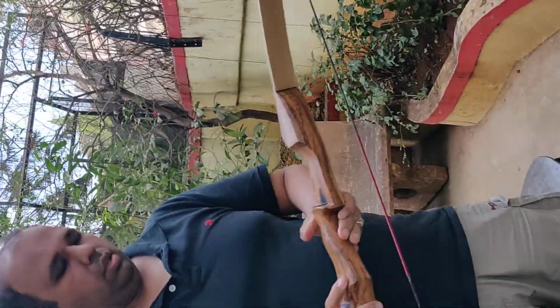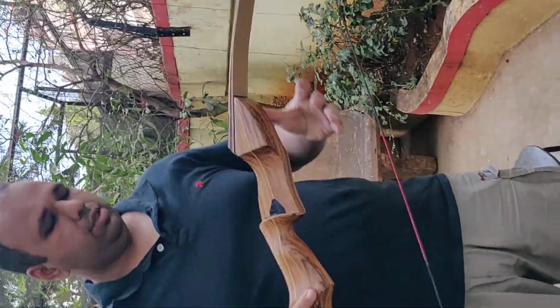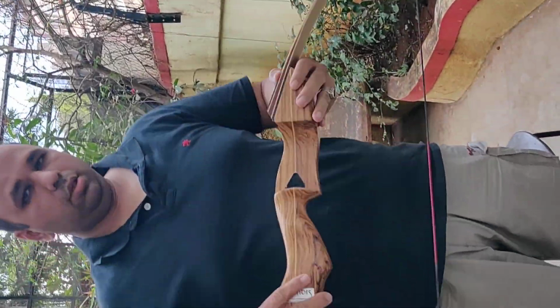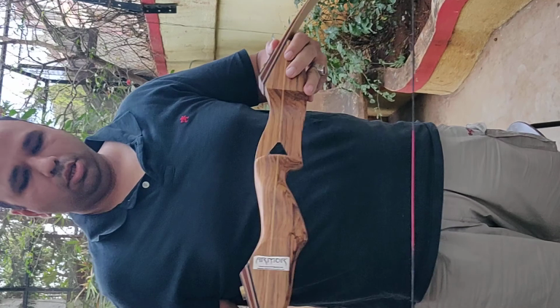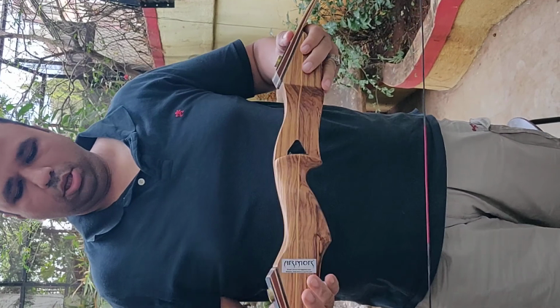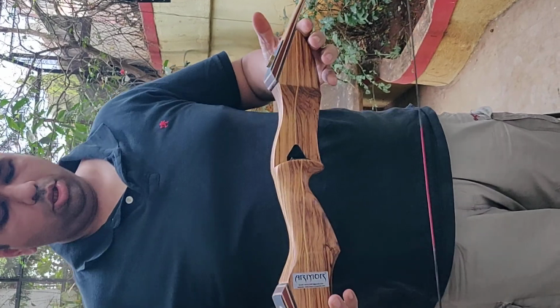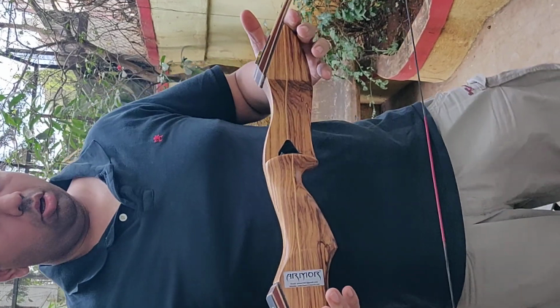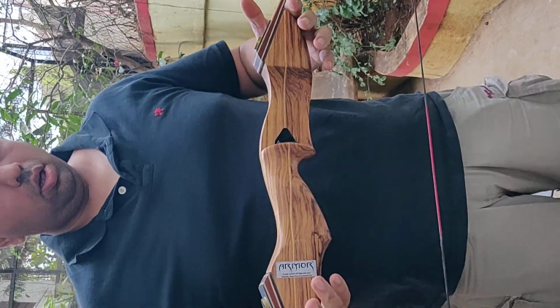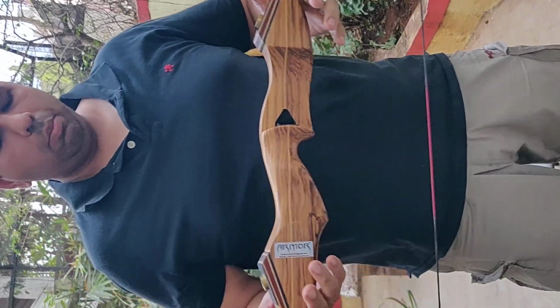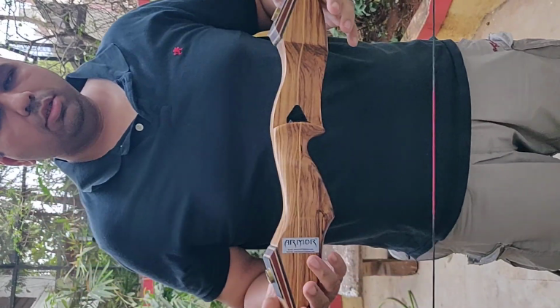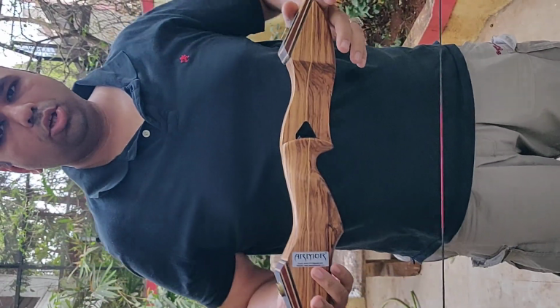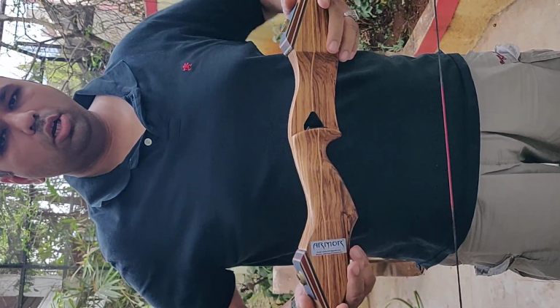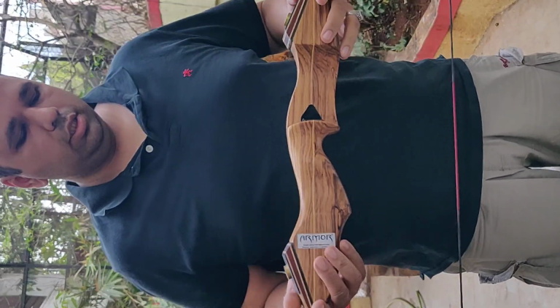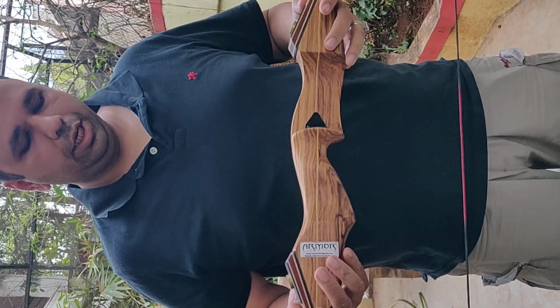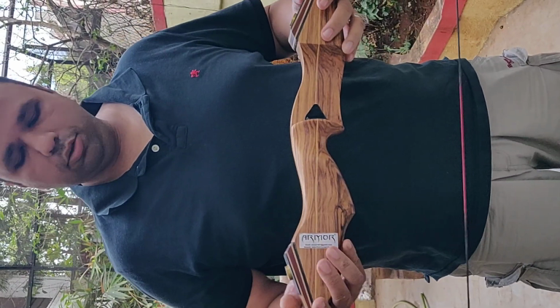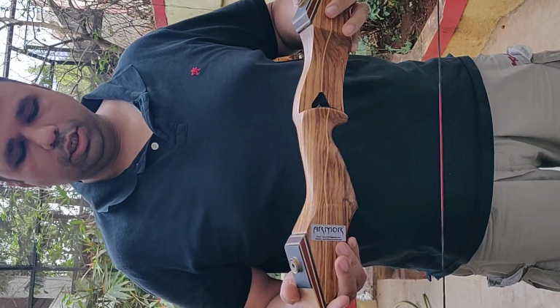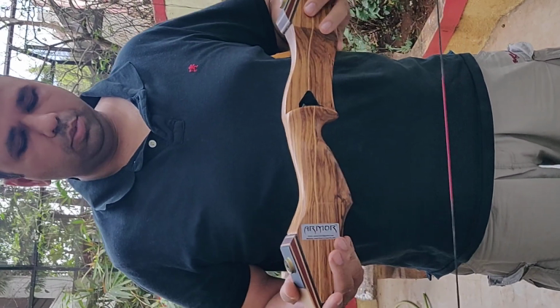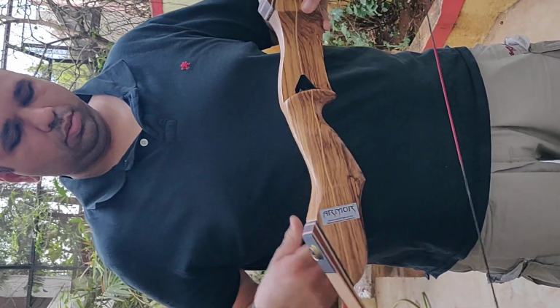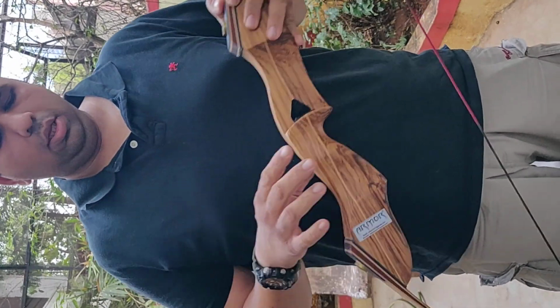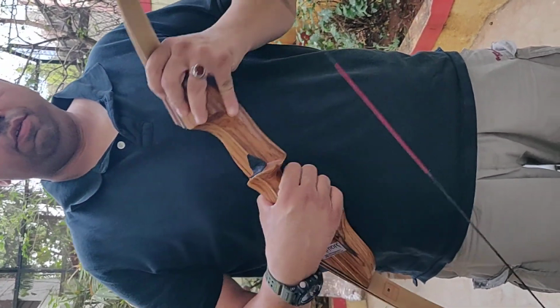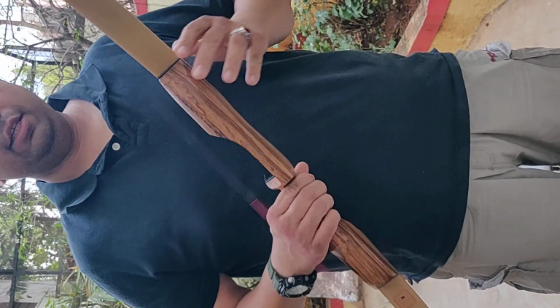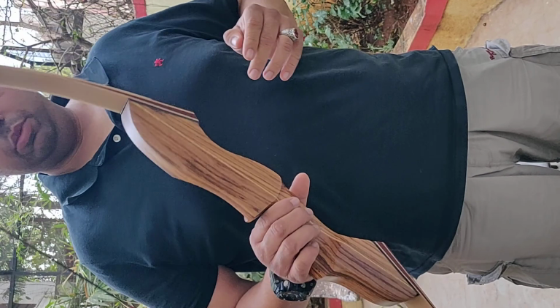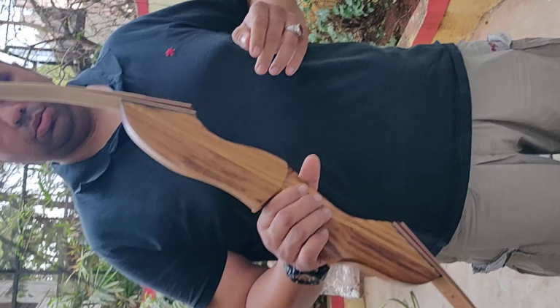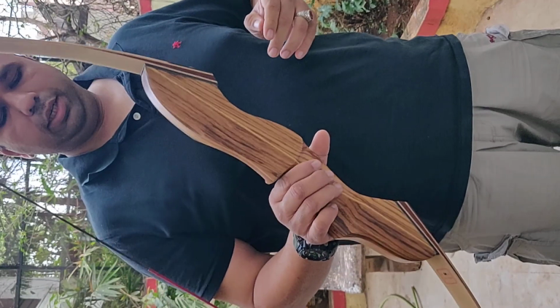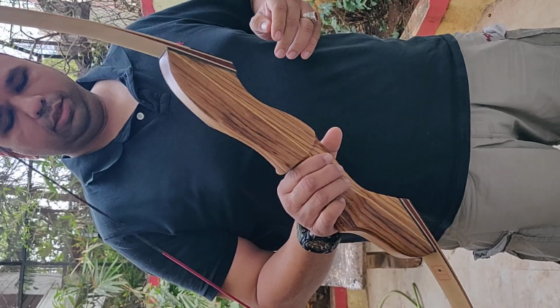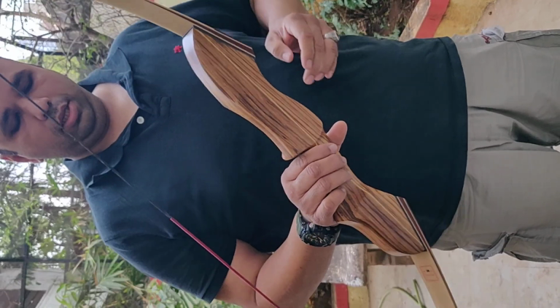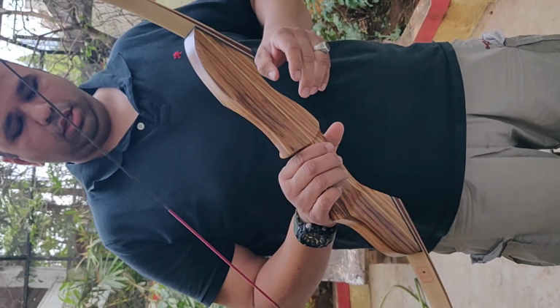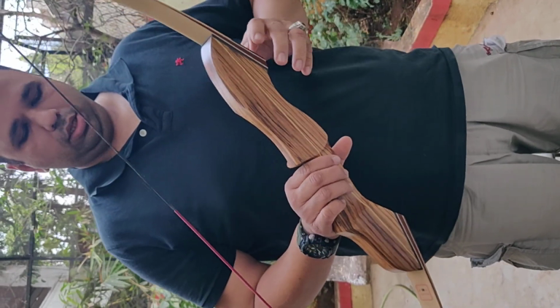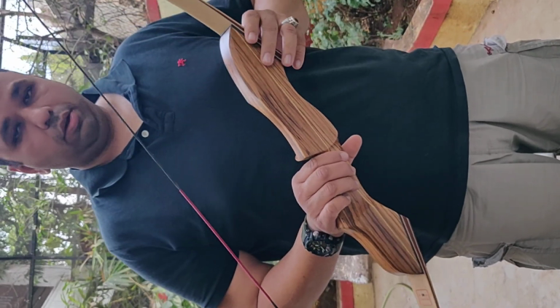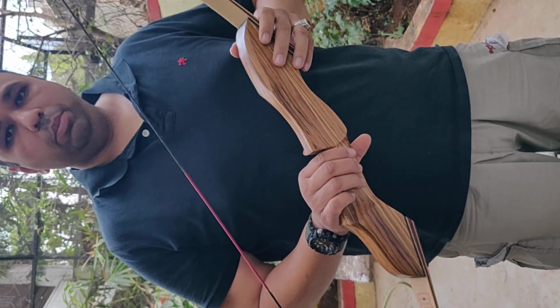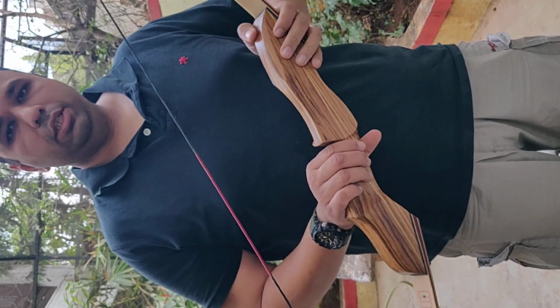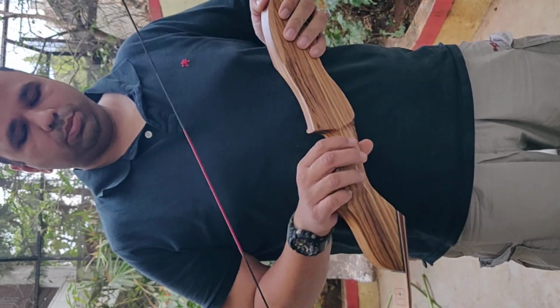That's your Armour Song Hunt Take Down Recurve Bow — a fantastic piece to buy. Complete investment.